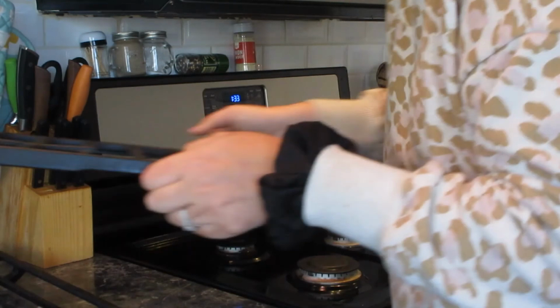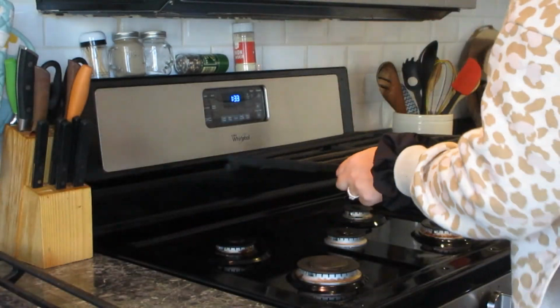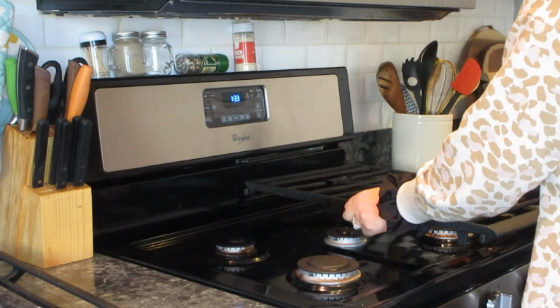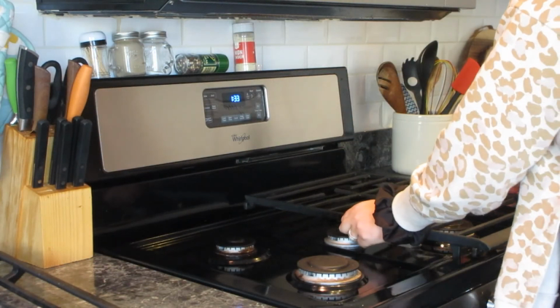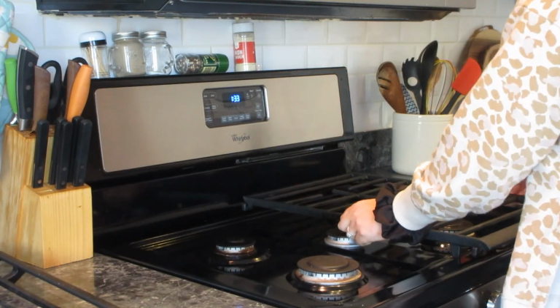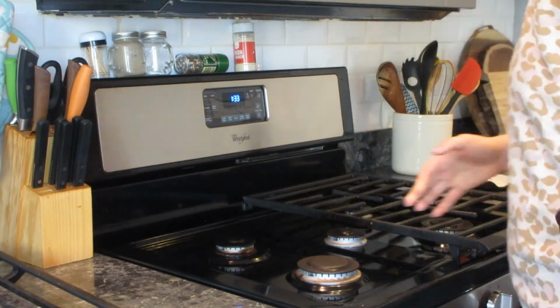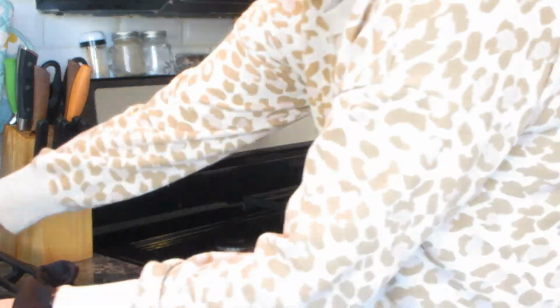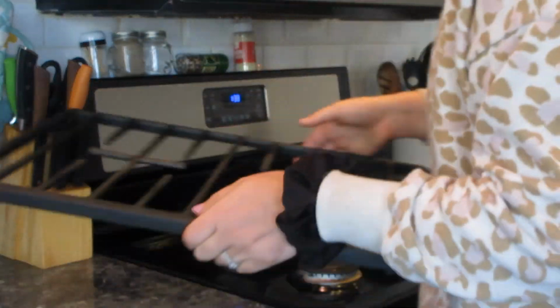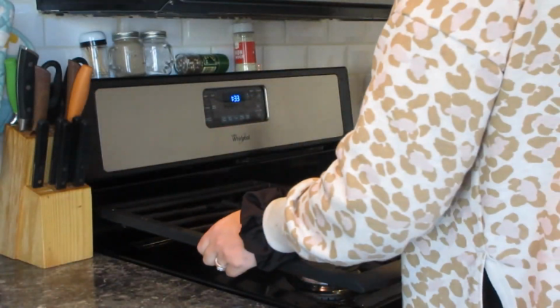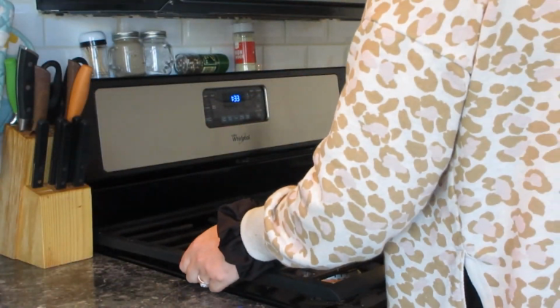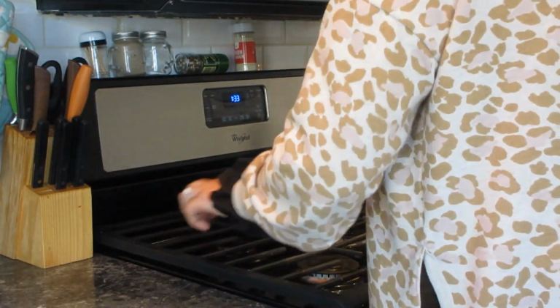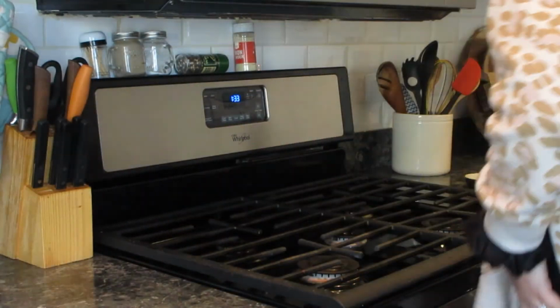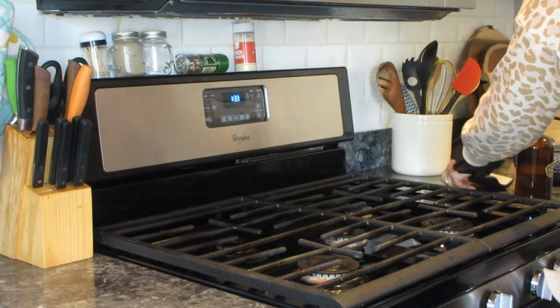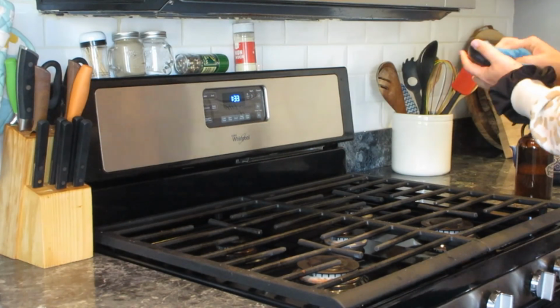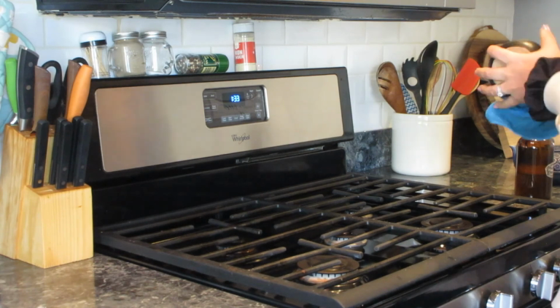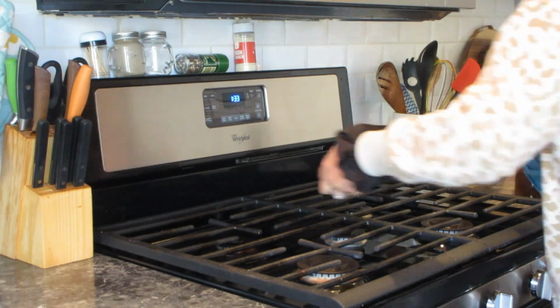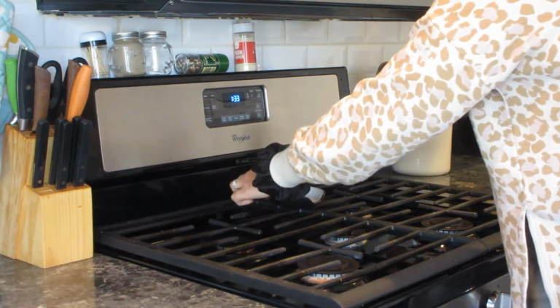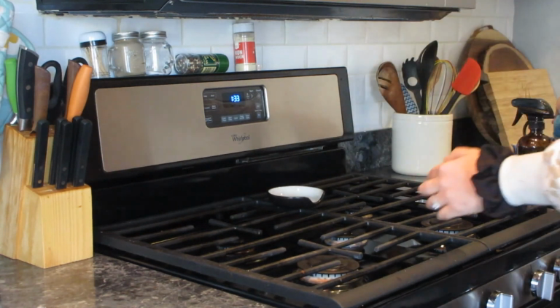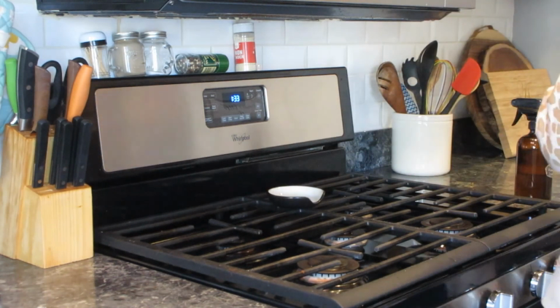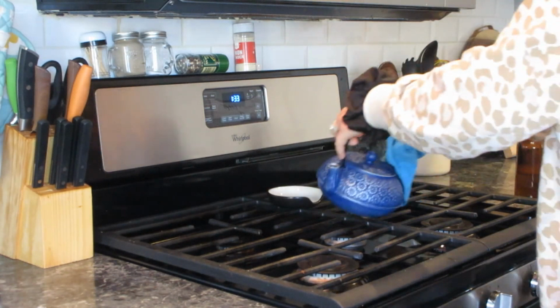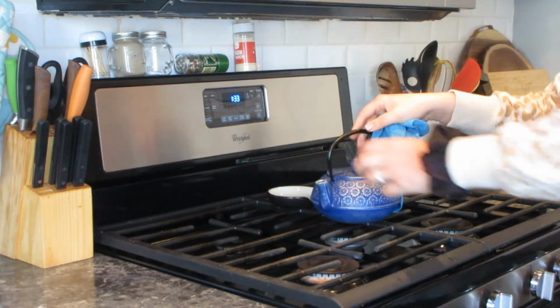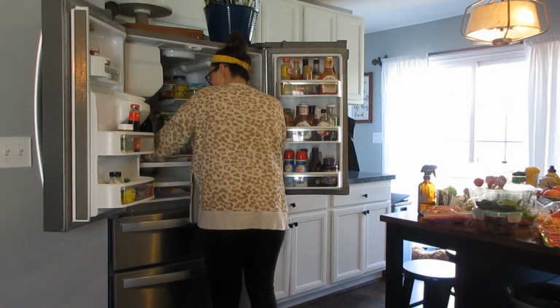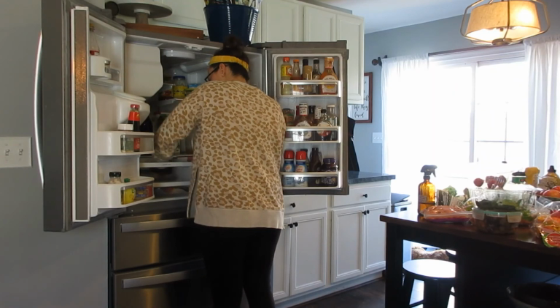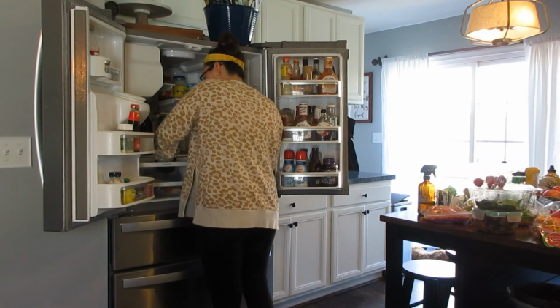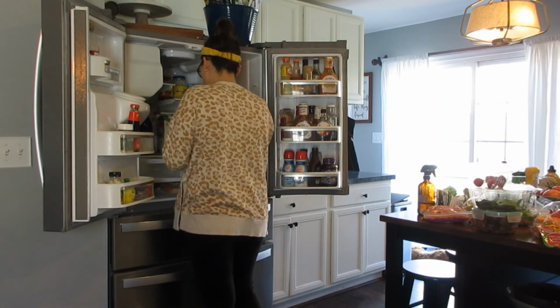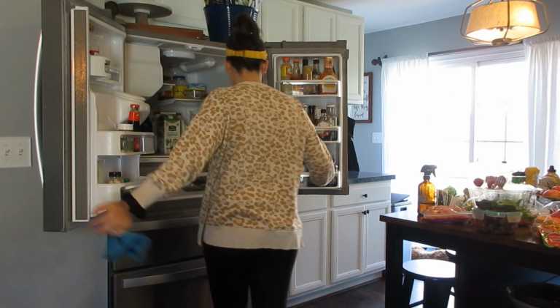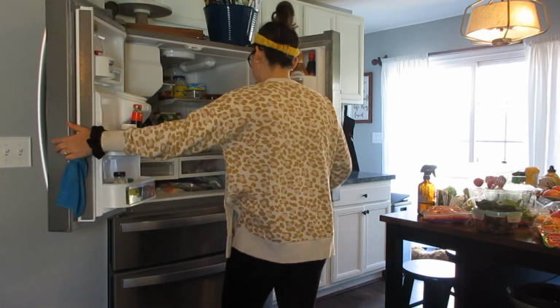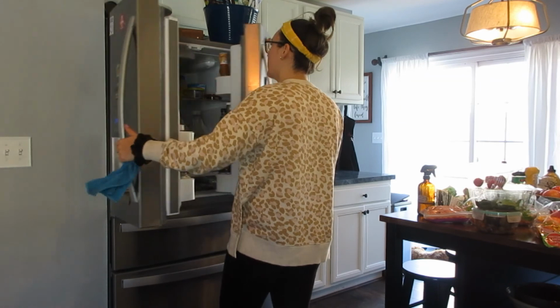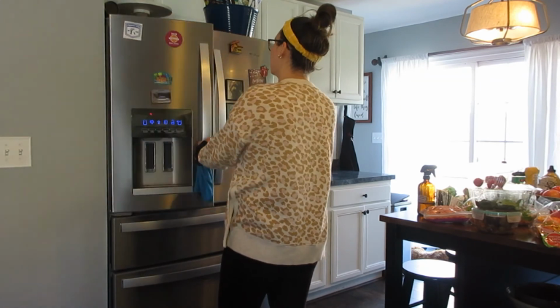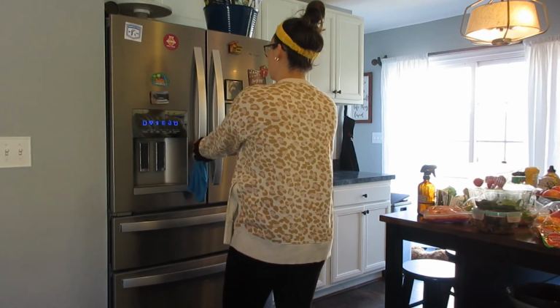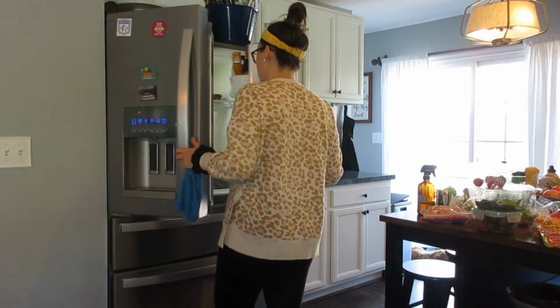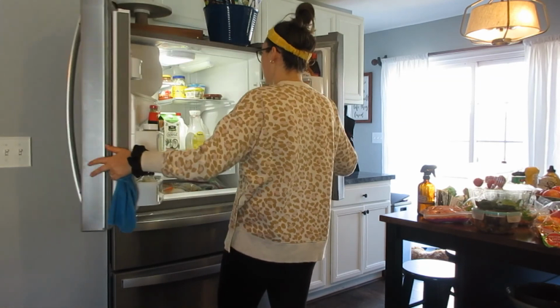Now that that's clean, I'm putting the grates back on. That's my little spoon rest I got from Hearth and Hand, and then a little teapot.